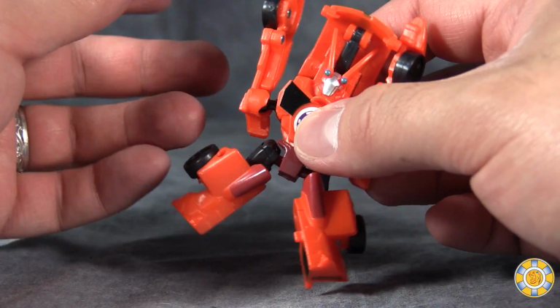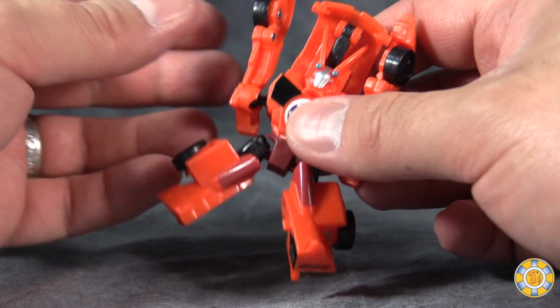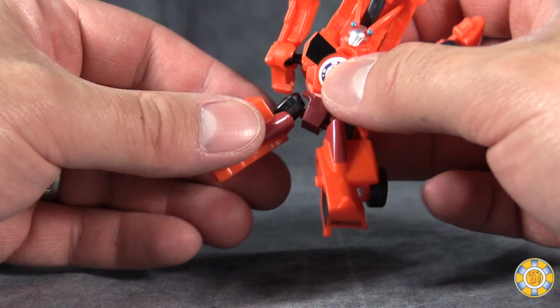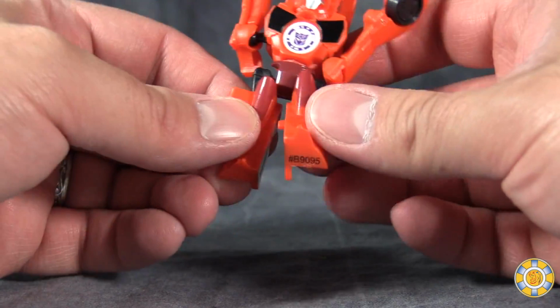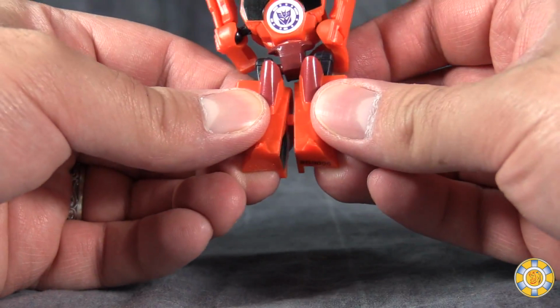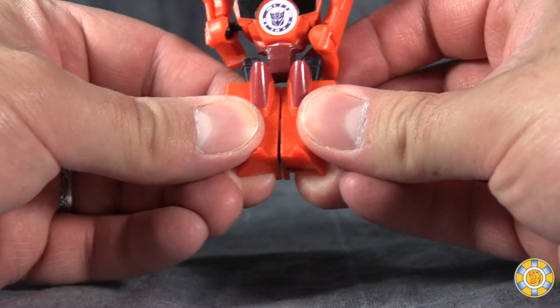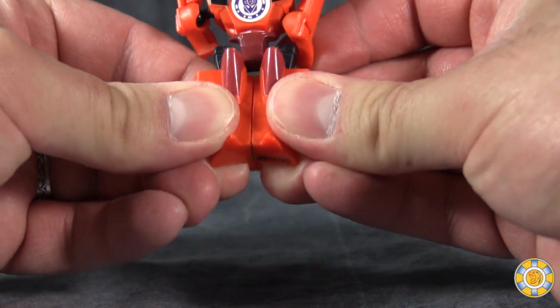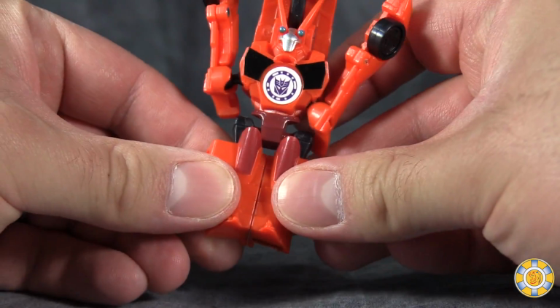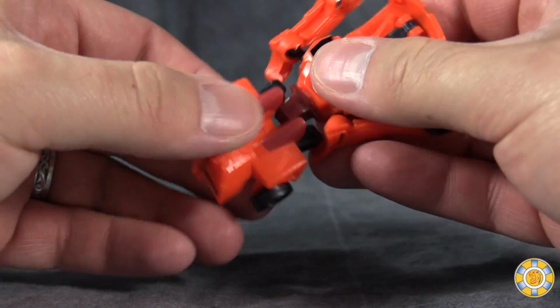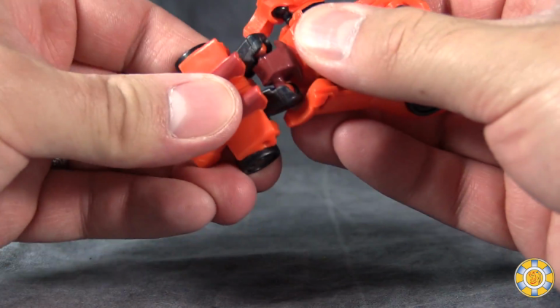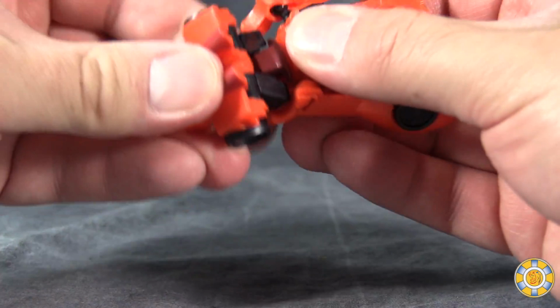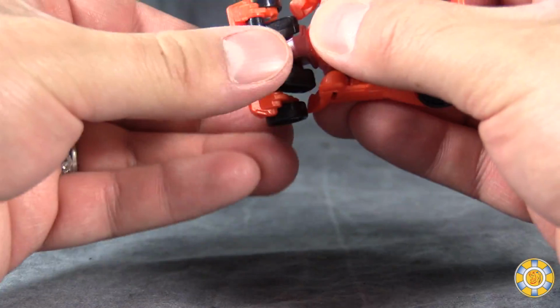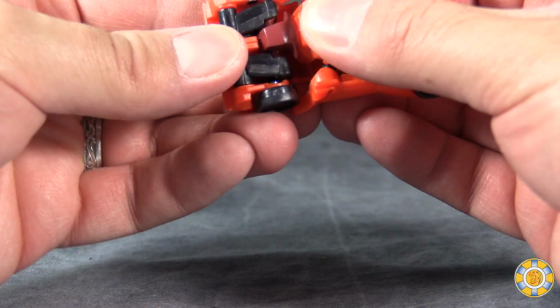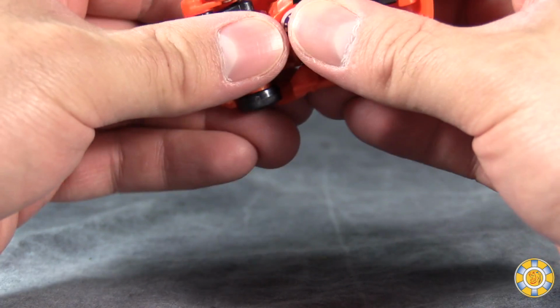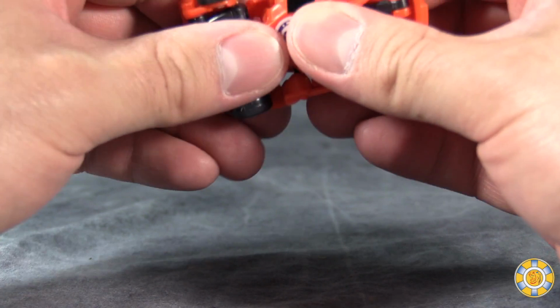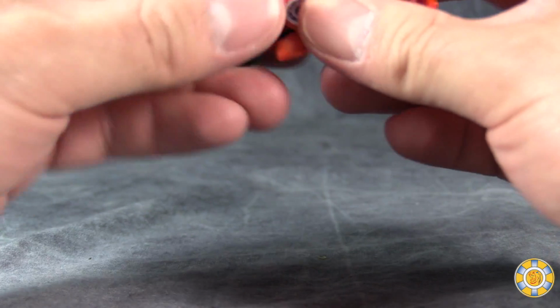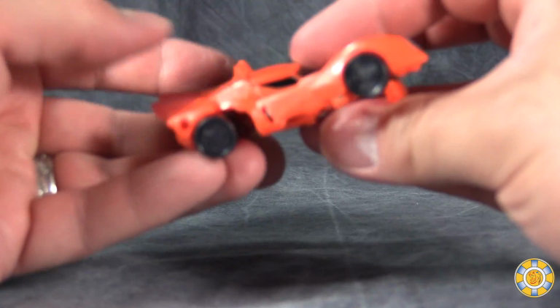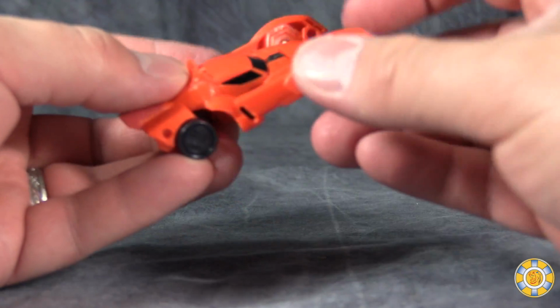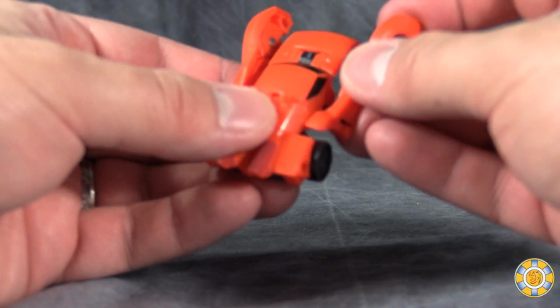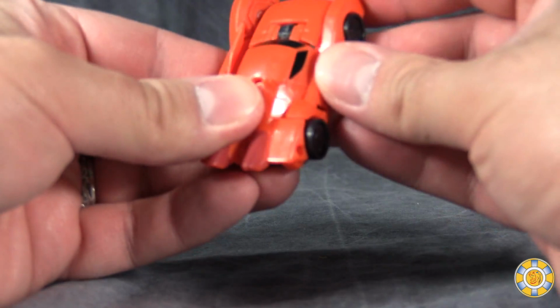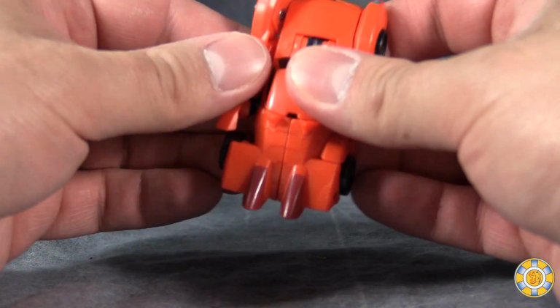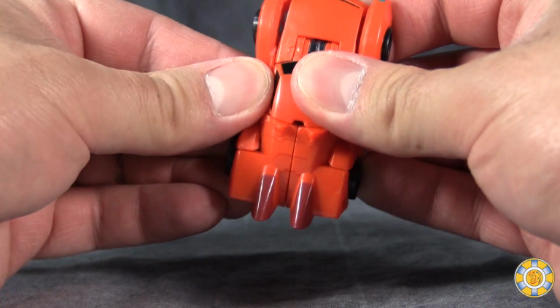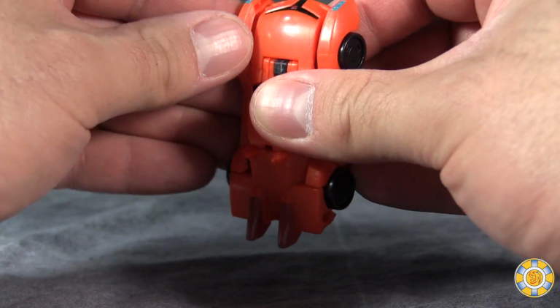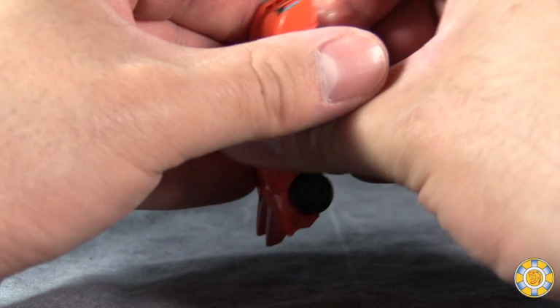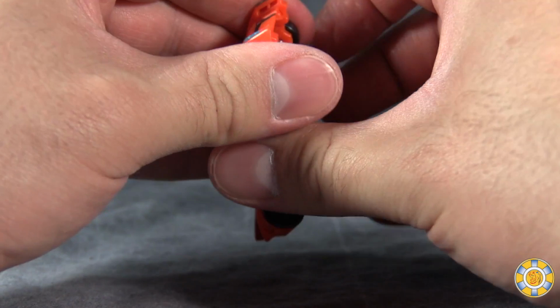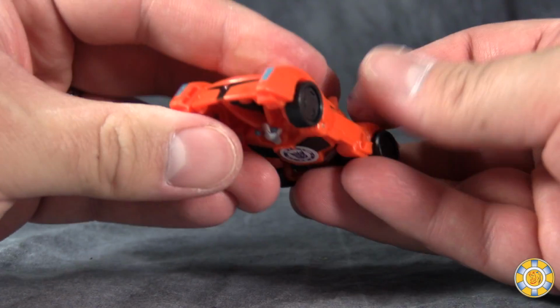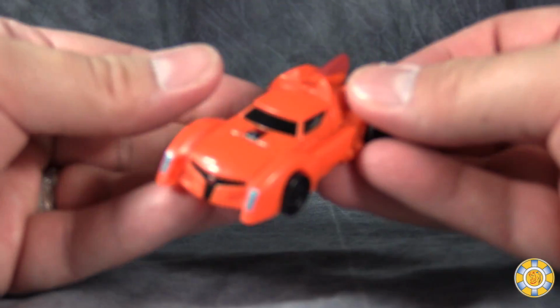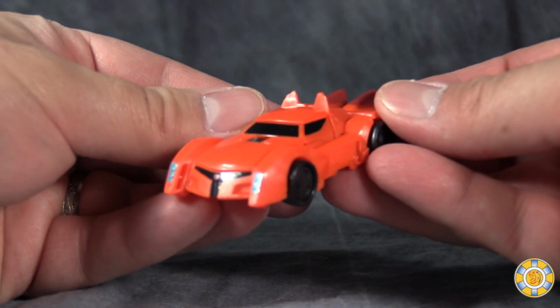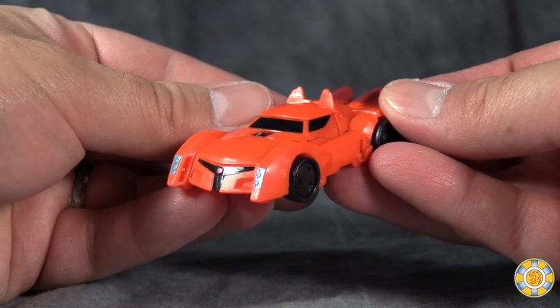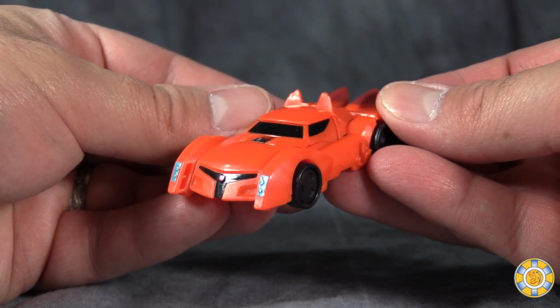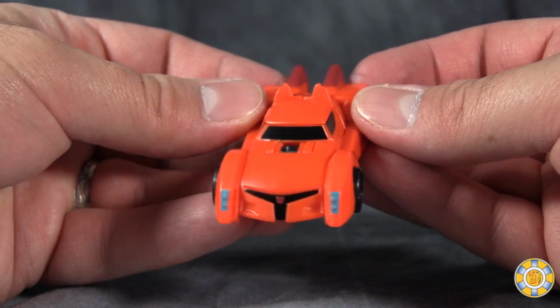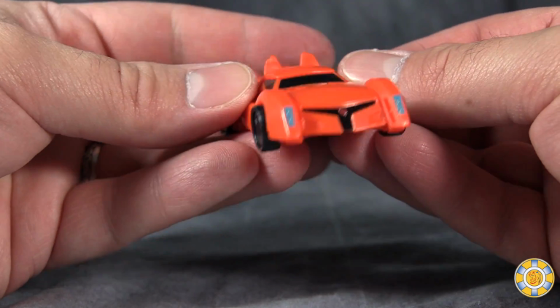Like you would on — I guess it was Drift. Put the legs together and then fold them up to form the back of the vehicle mode, then drop the arms down and peg them into place.